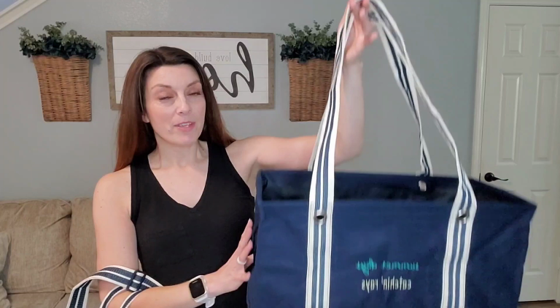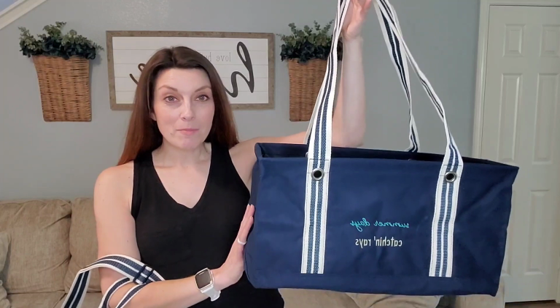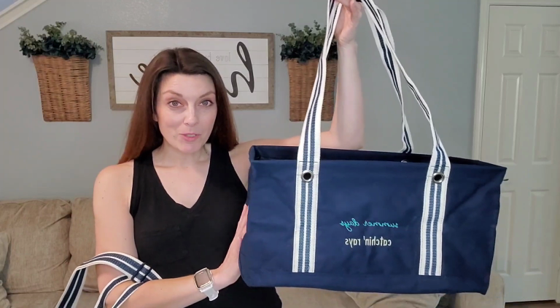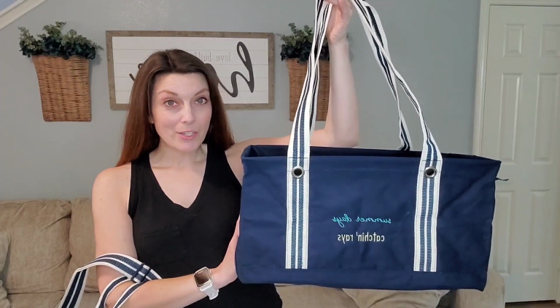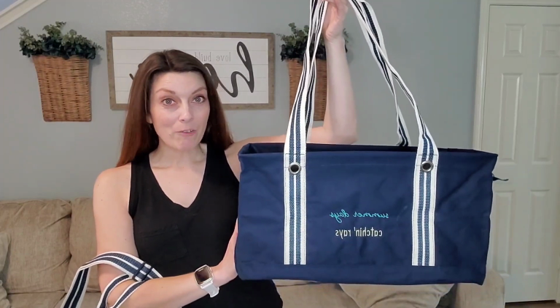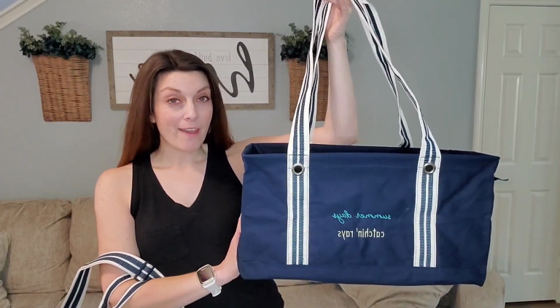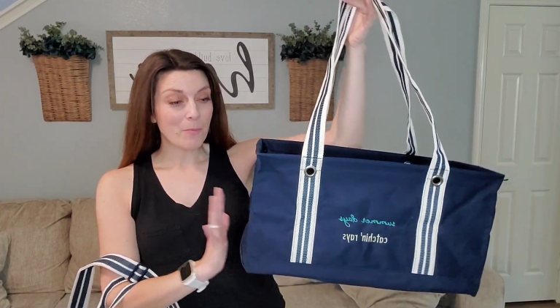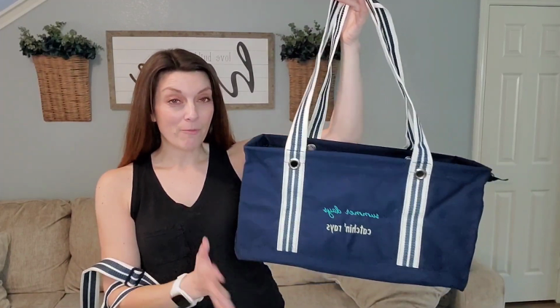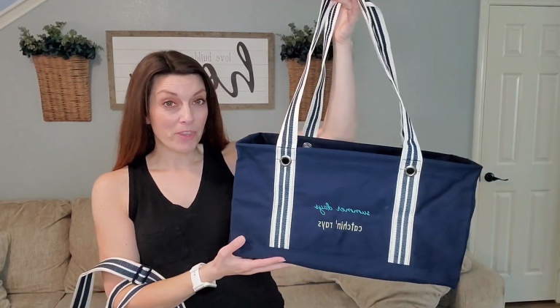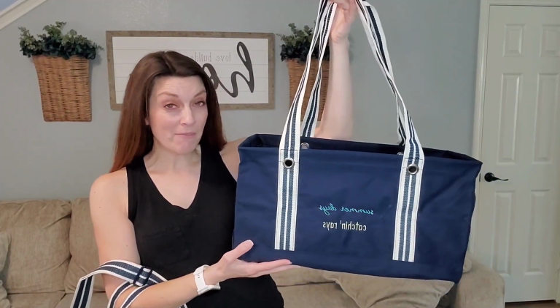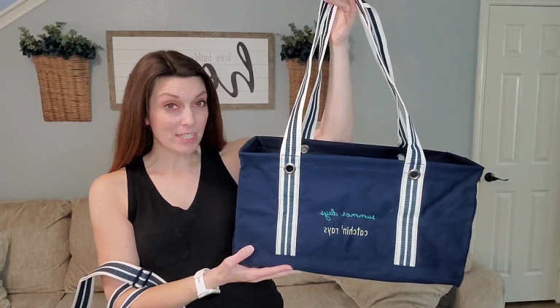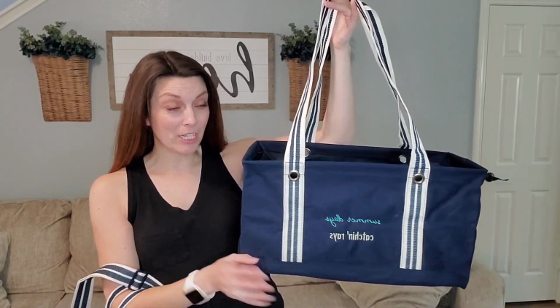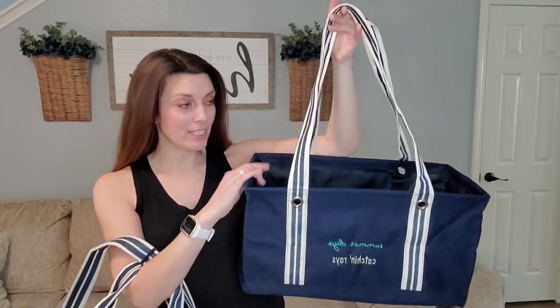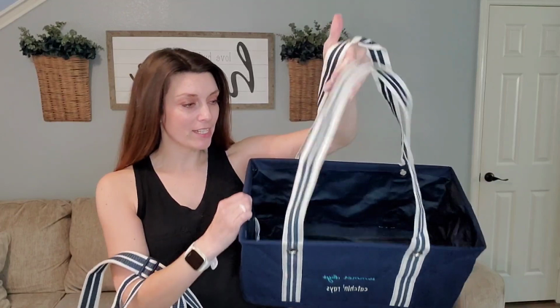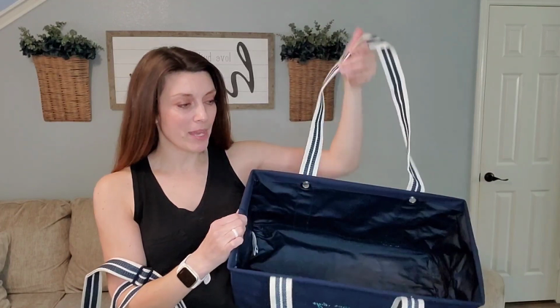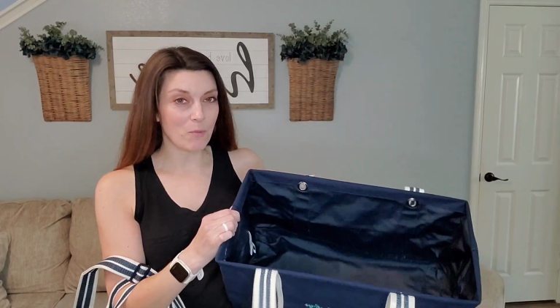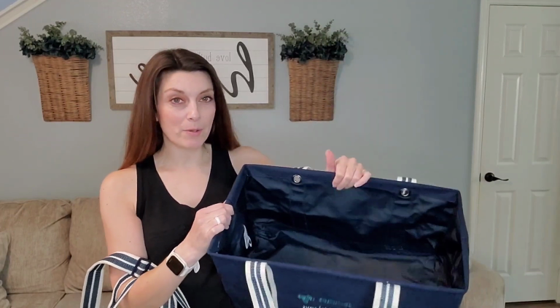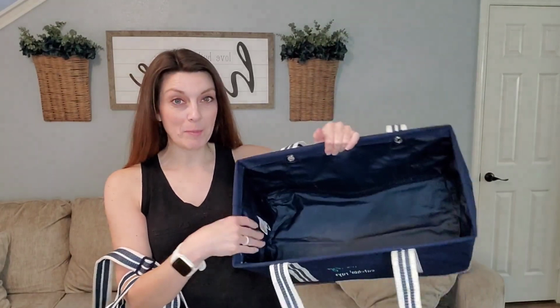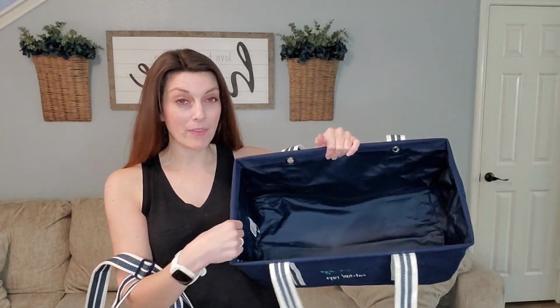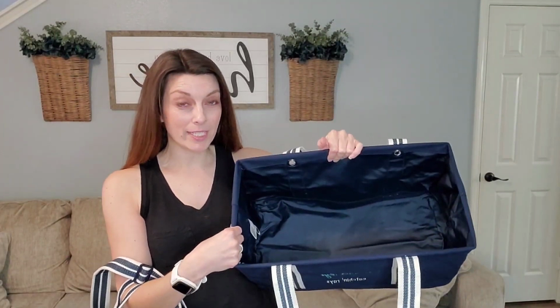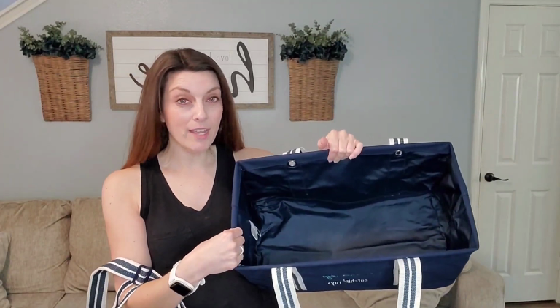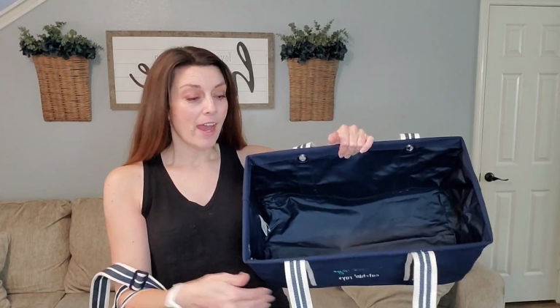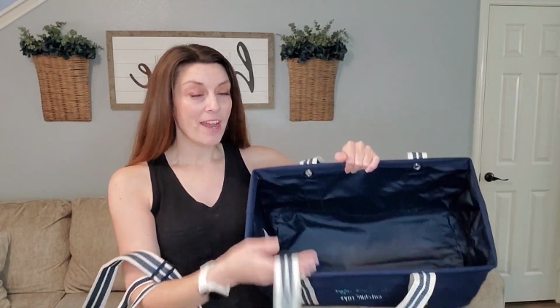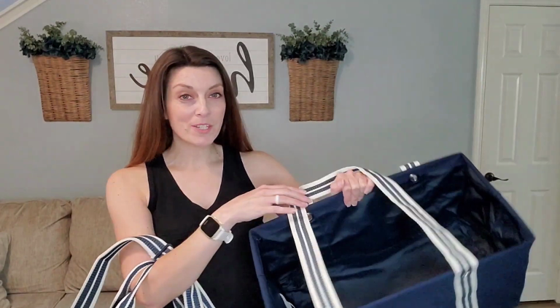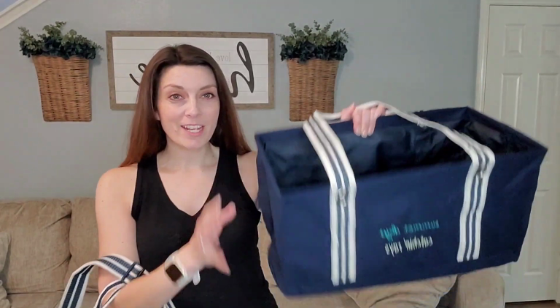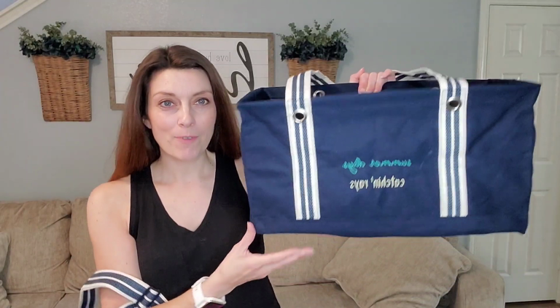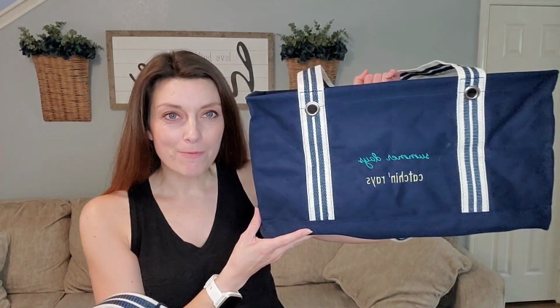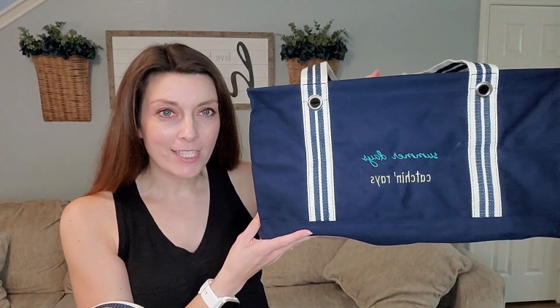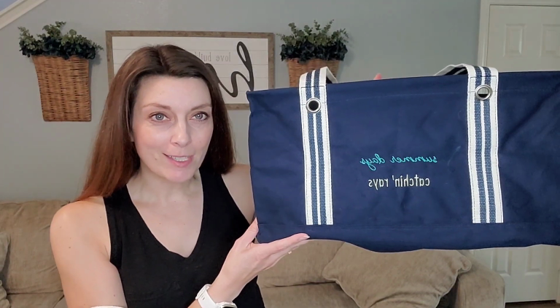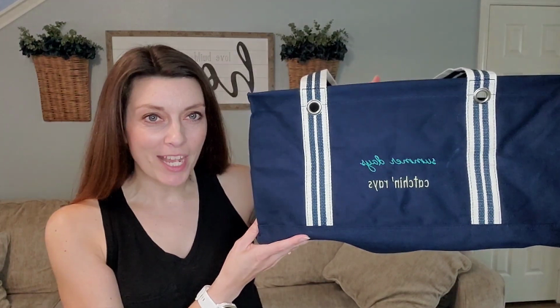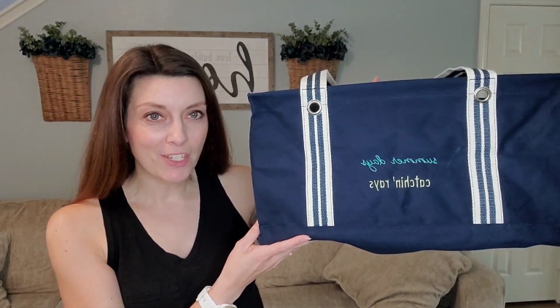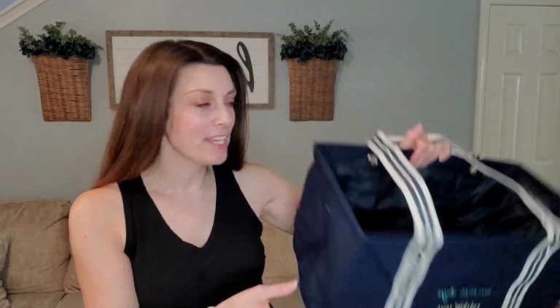This is the medium utility tote that everybody loves, but with the canvas exterior. It still has the amazing wipeable laminate on the inside. And have it personalized with a fun little phrase — it says 'summer days, catch and raise.'